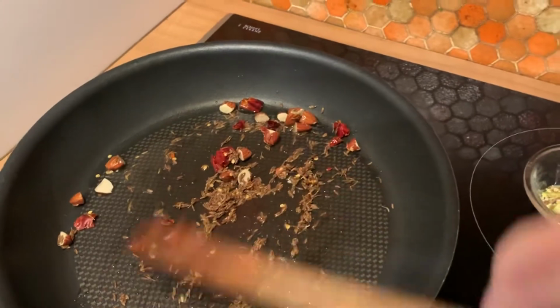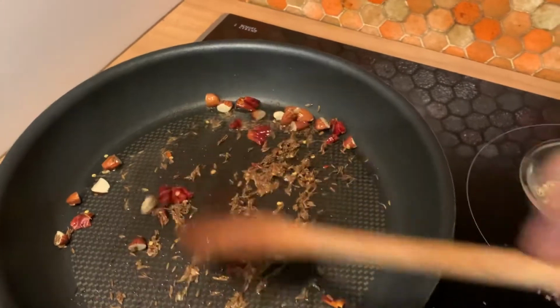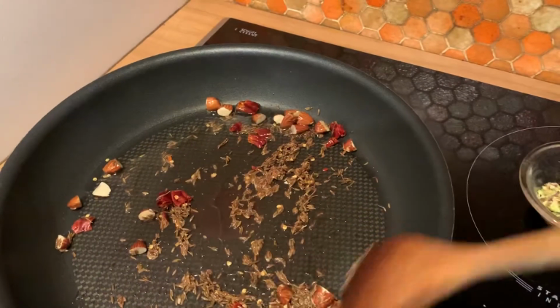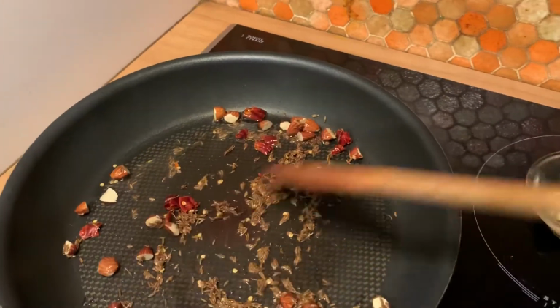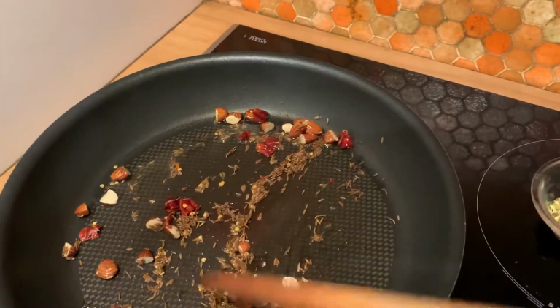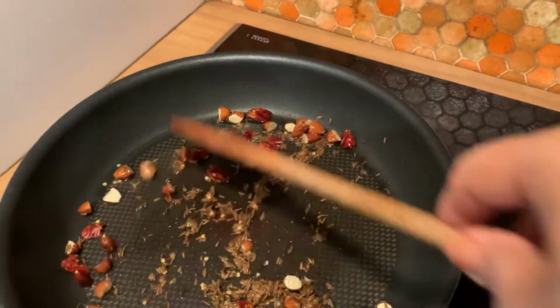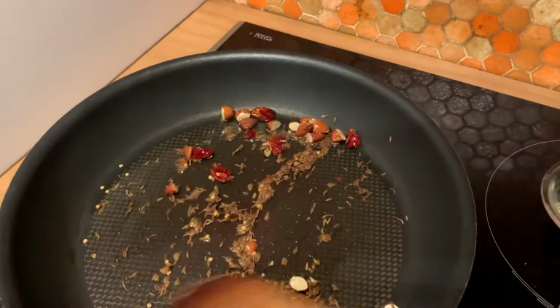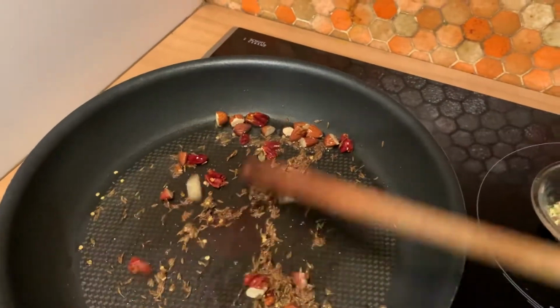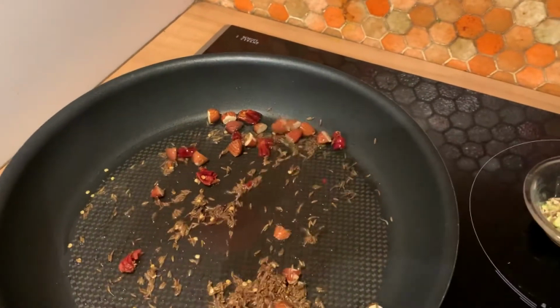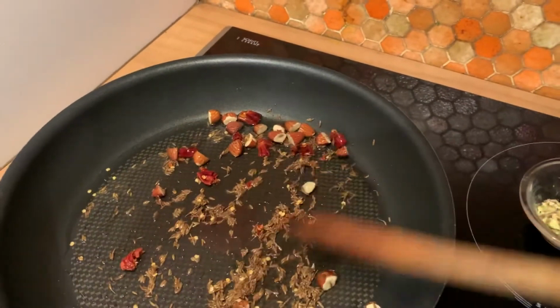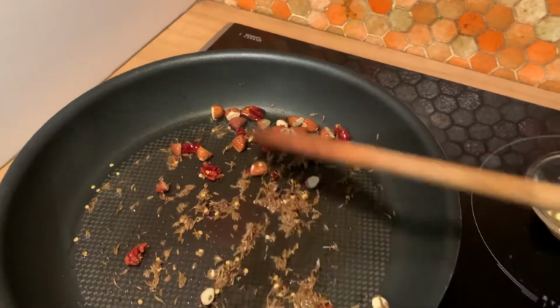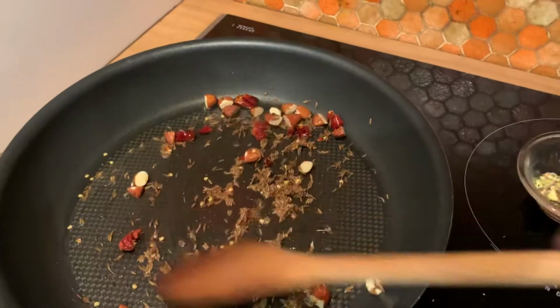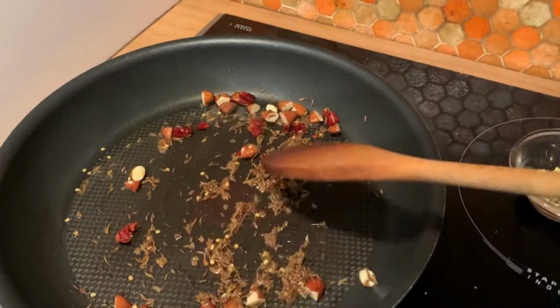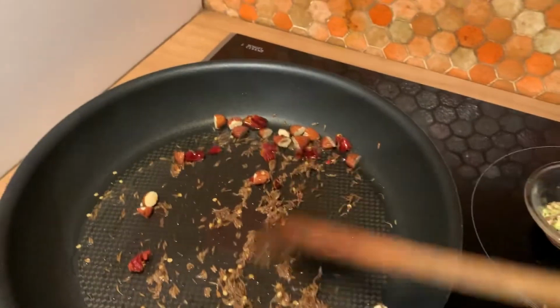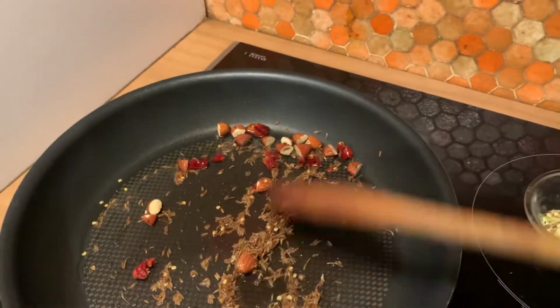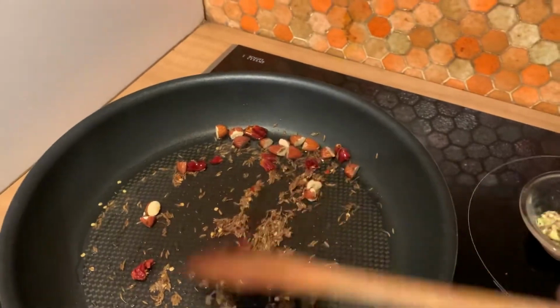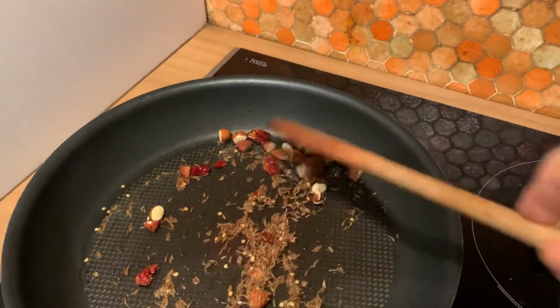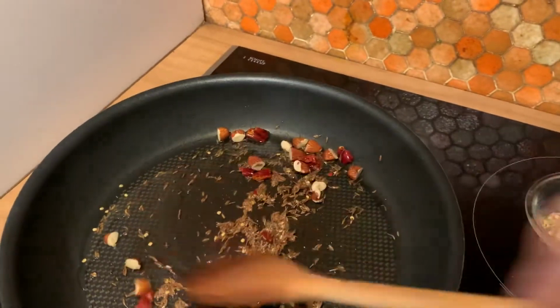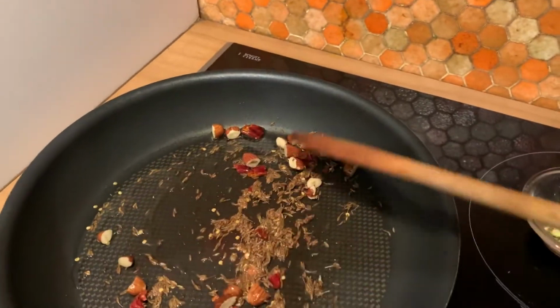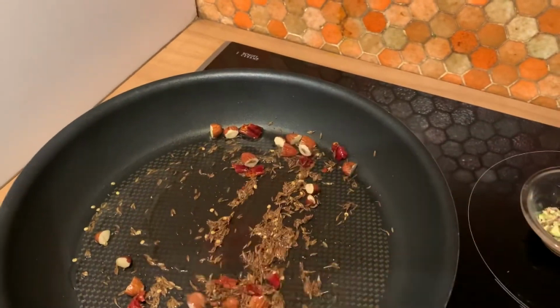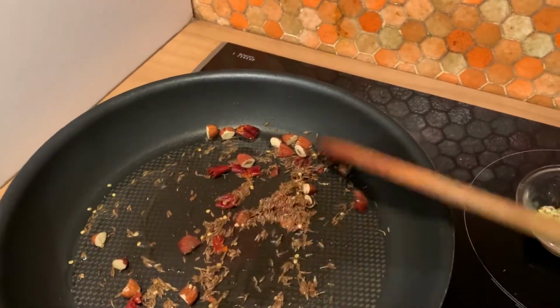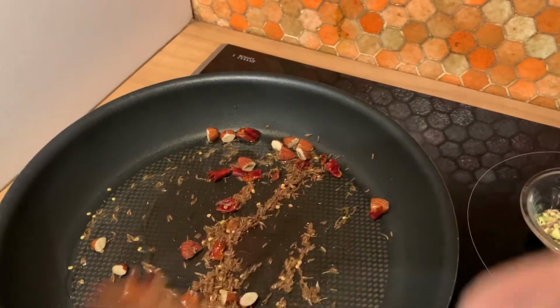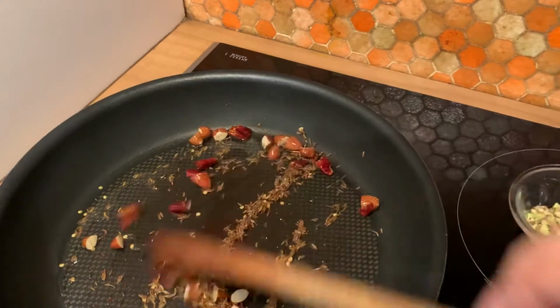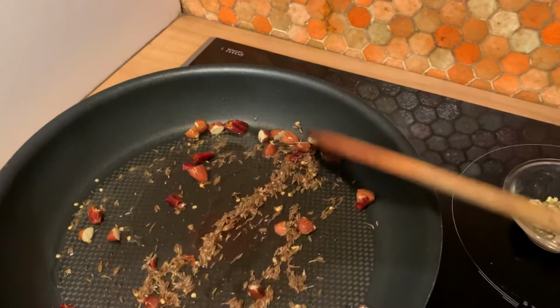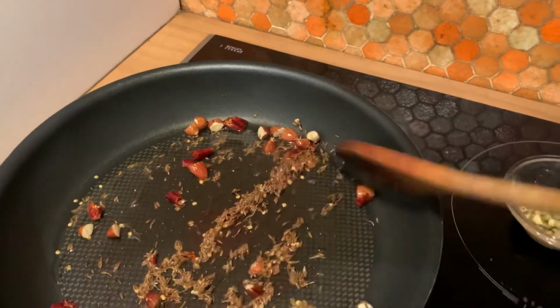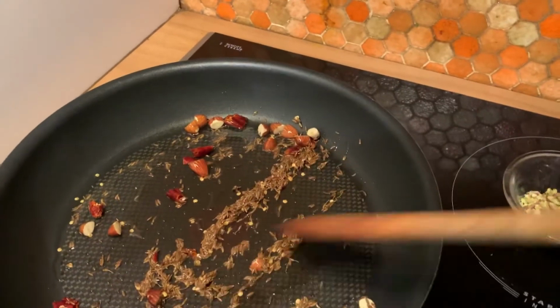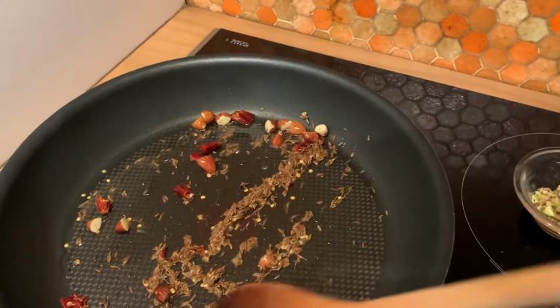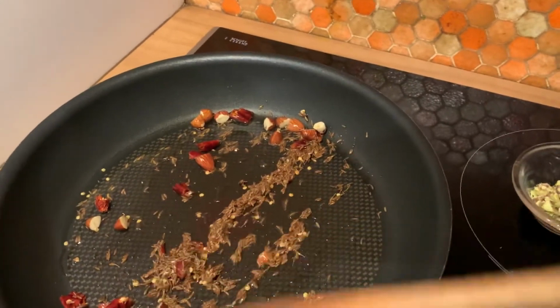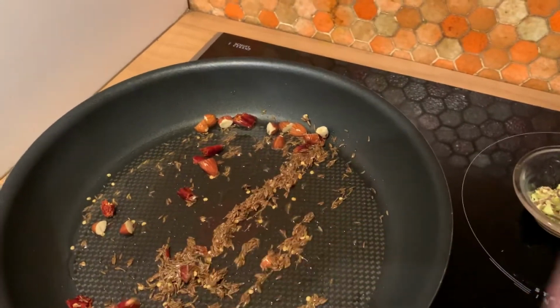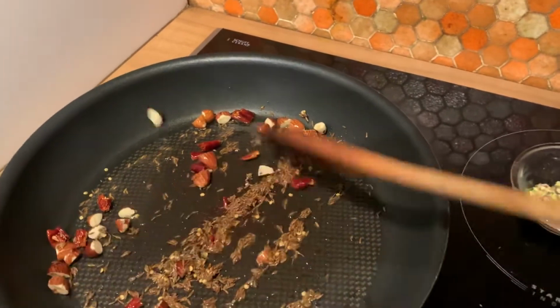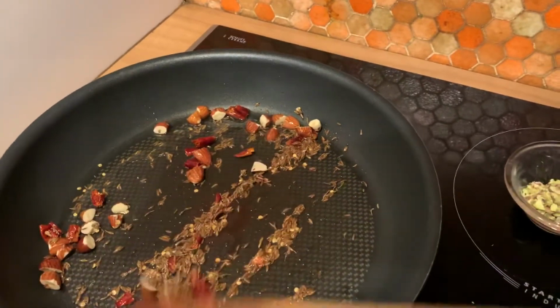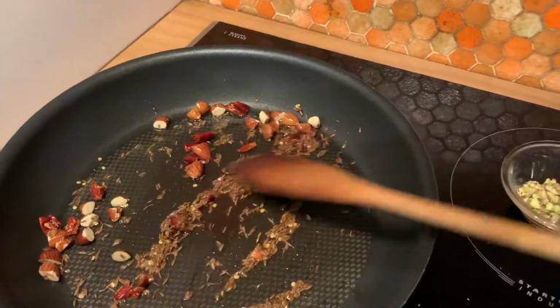Usually, we add potatoes to this dish, but I'm doing it with nuts today. D'habitude, on rajoute des pommes de terre à ce plat, mais aujourd'hui, je le fais avec les noix, les amandes, les pignons.